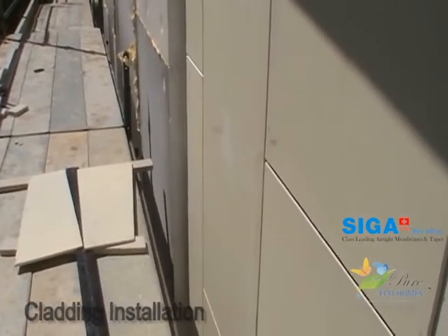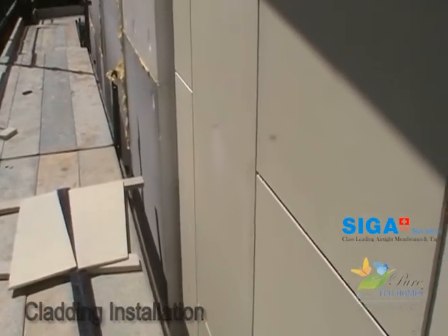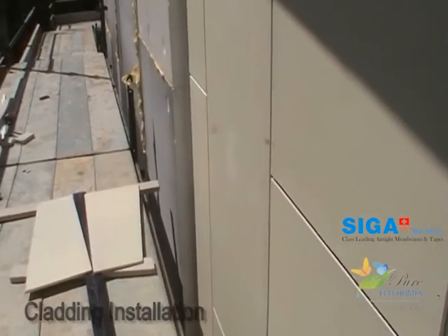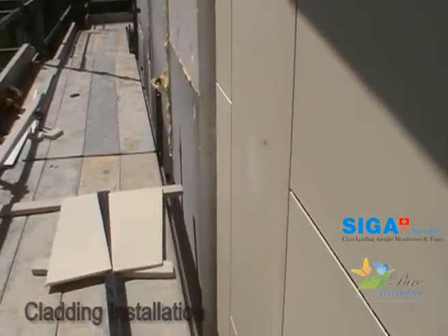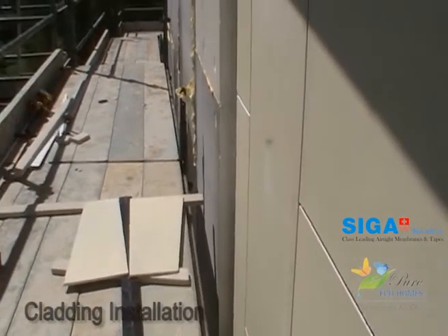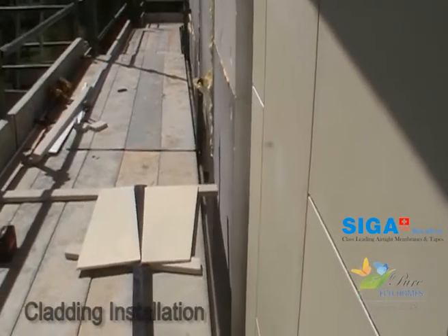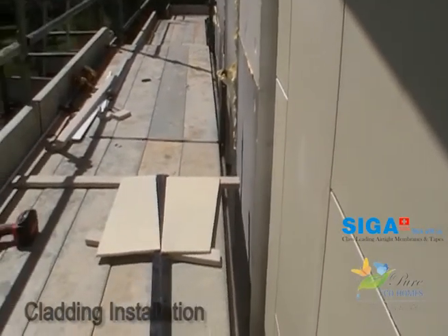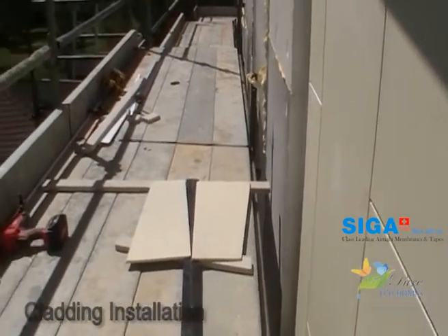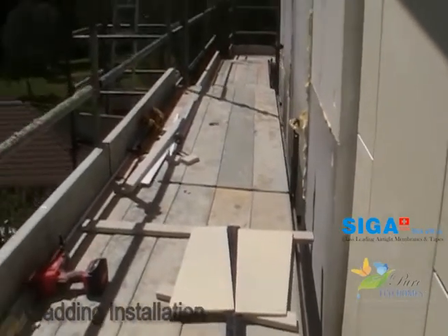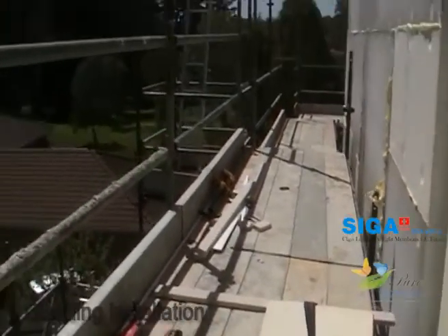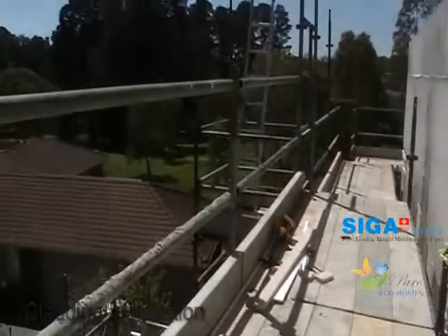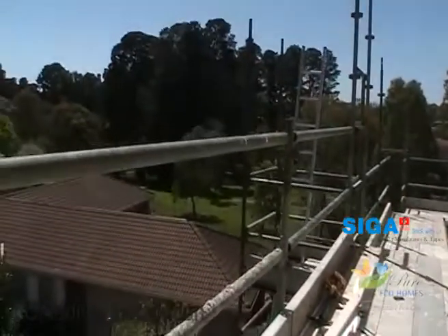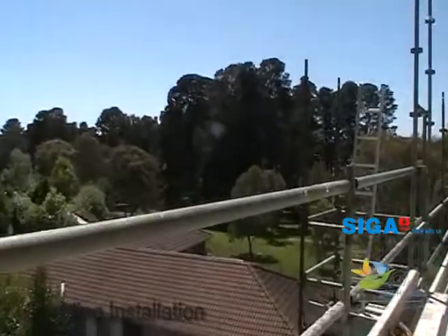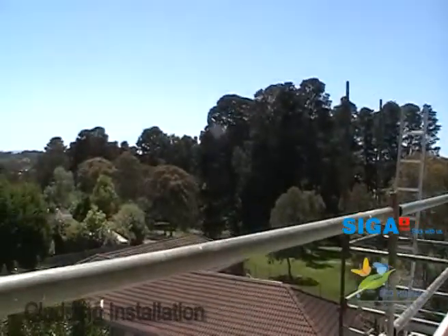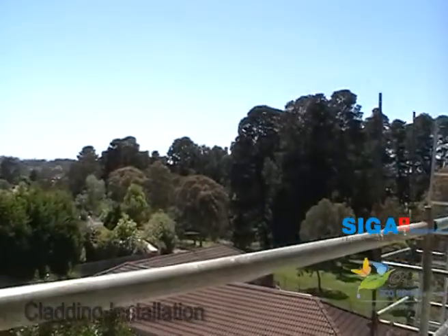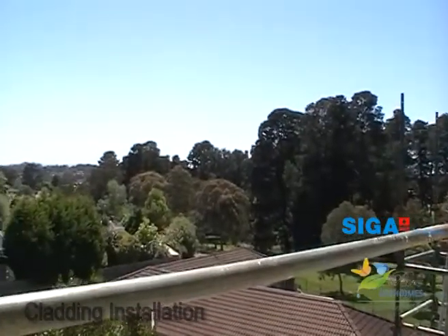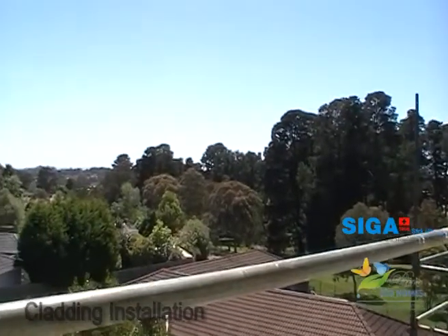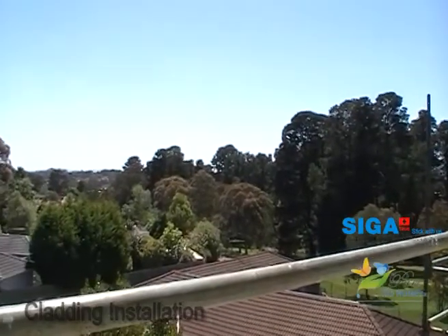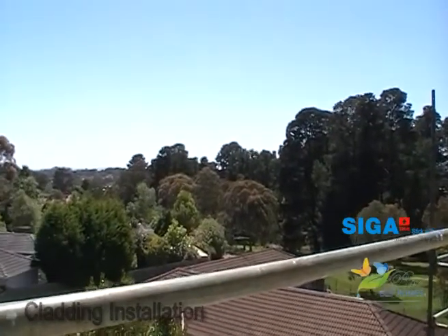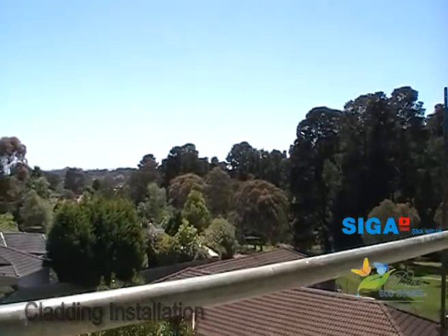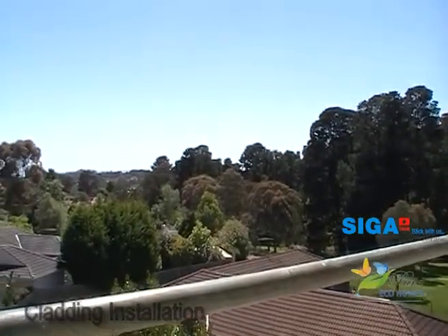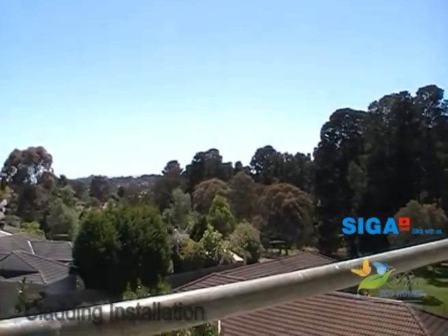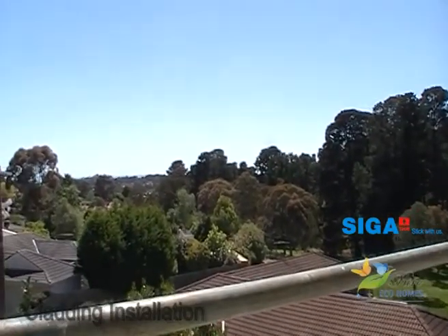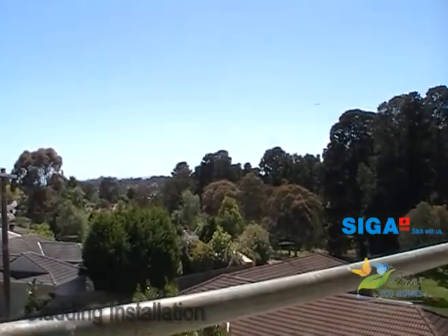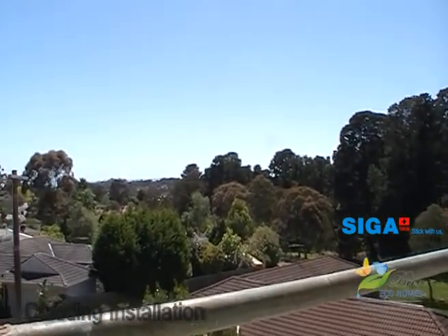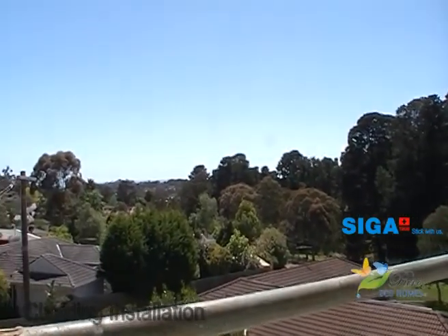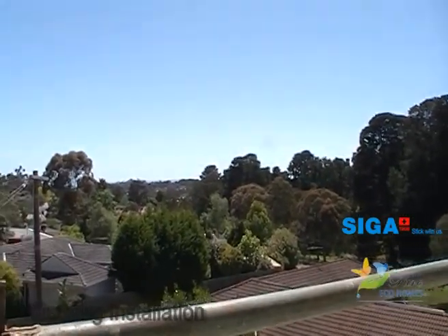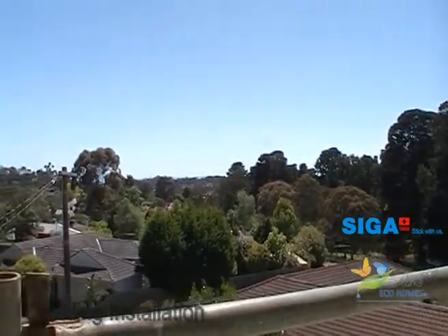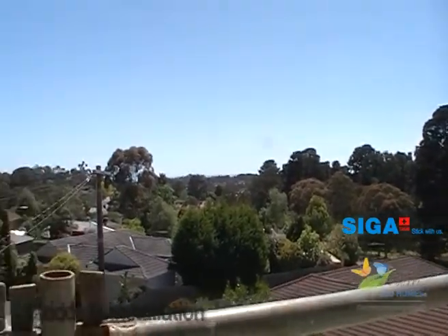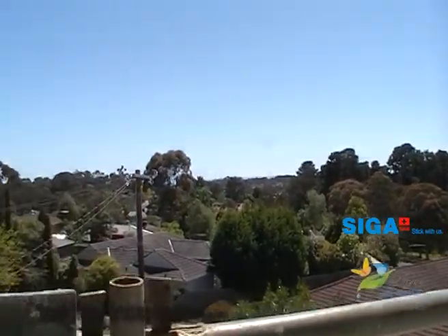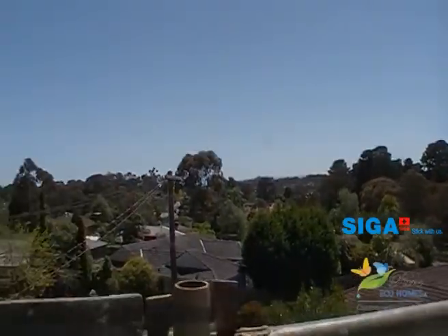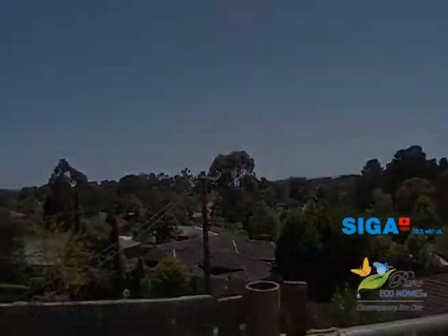Ozzy Salins signing off. Have a look at the view we've got today — 21 degrees in Melbourne. Absolutely gorgeous.